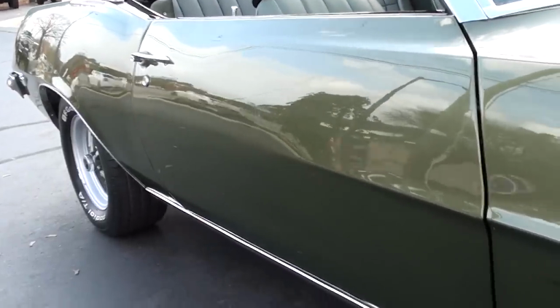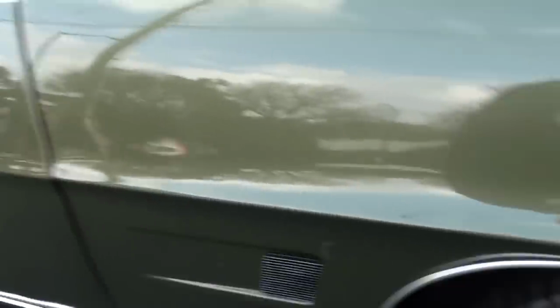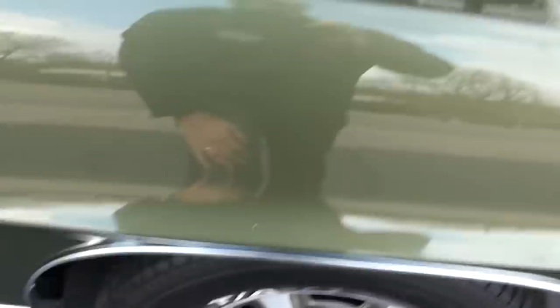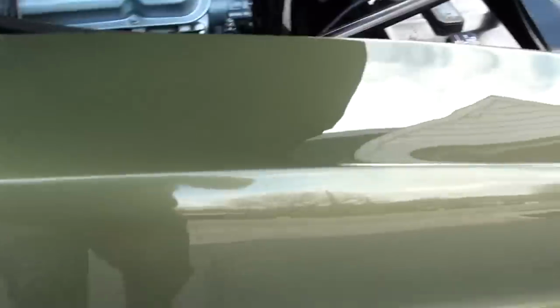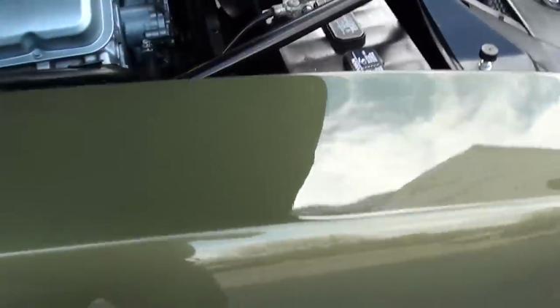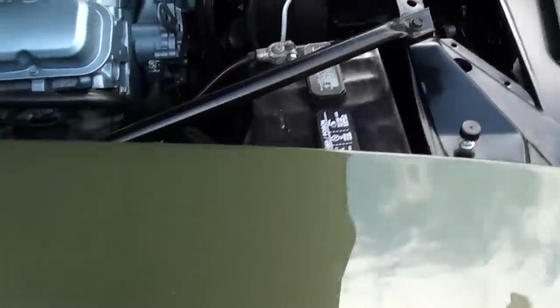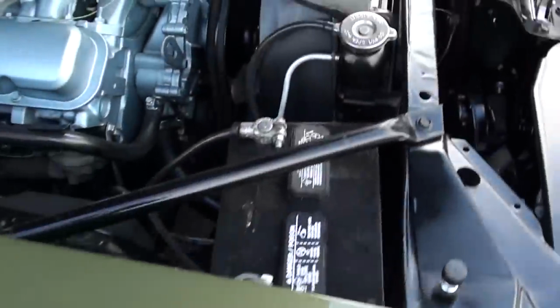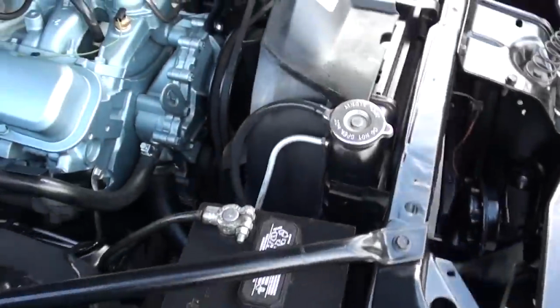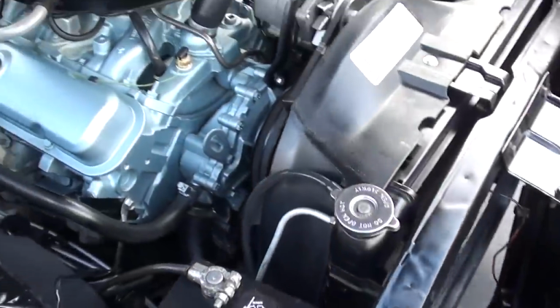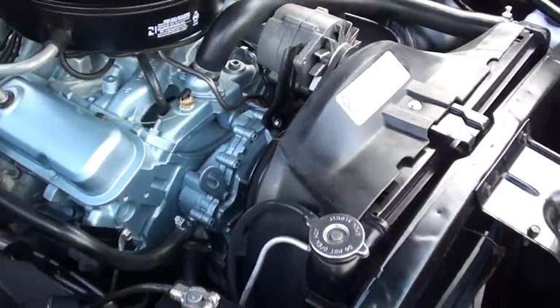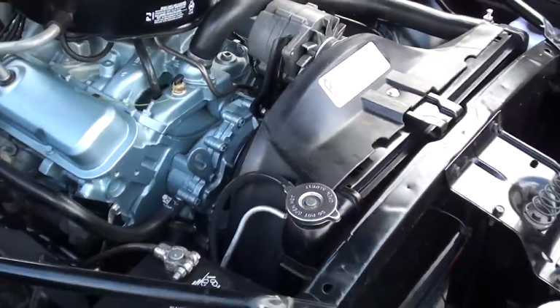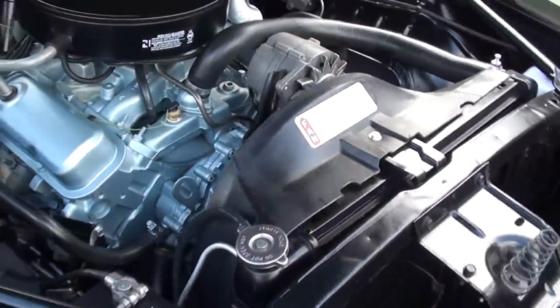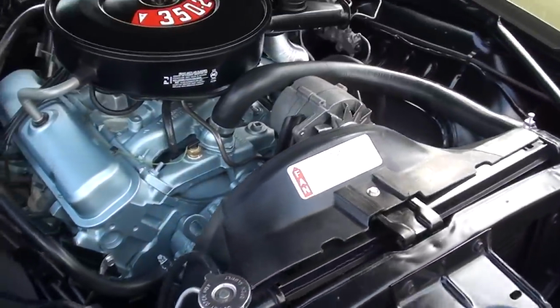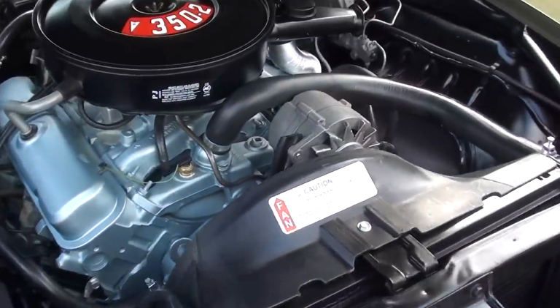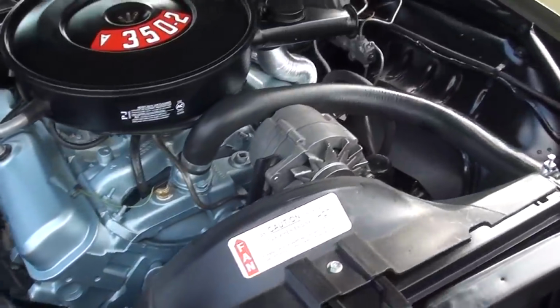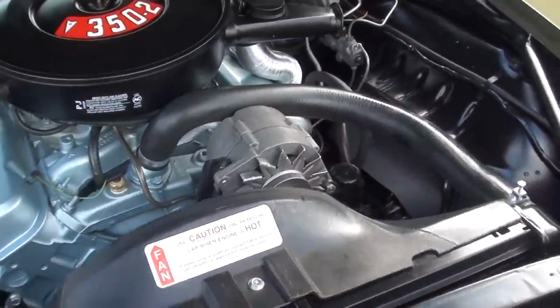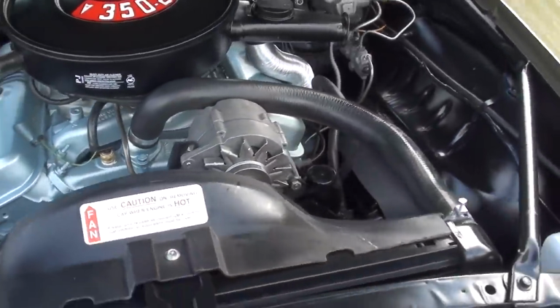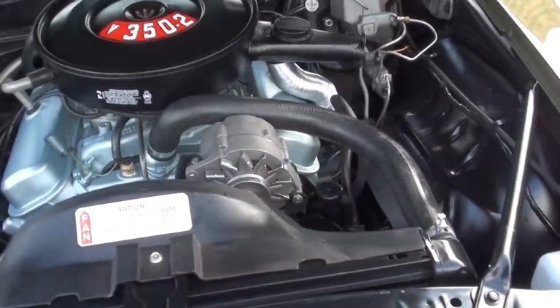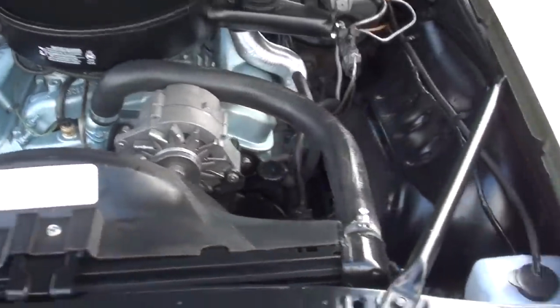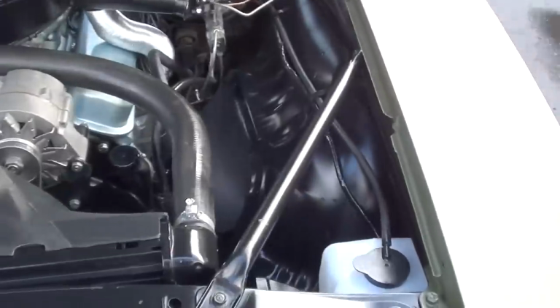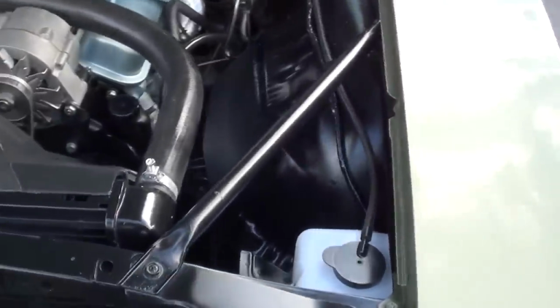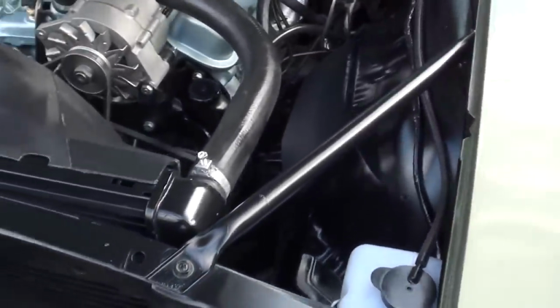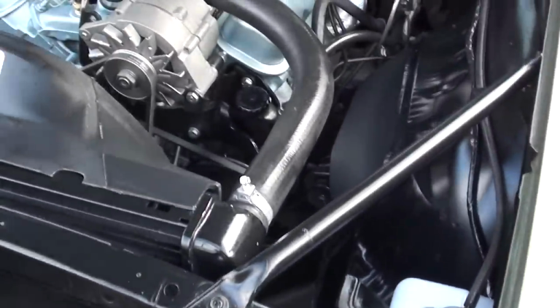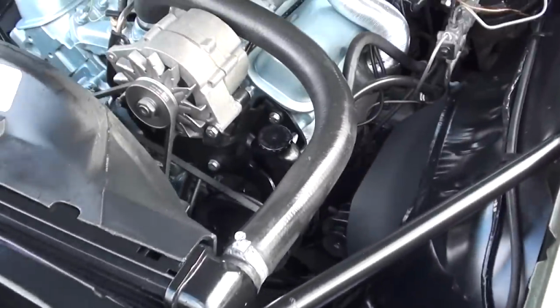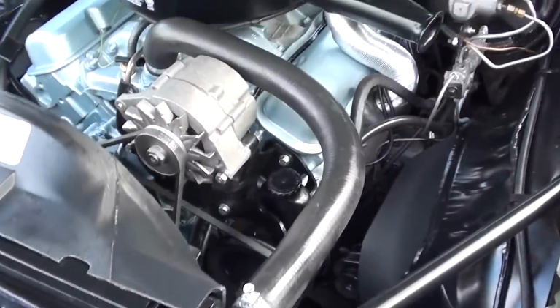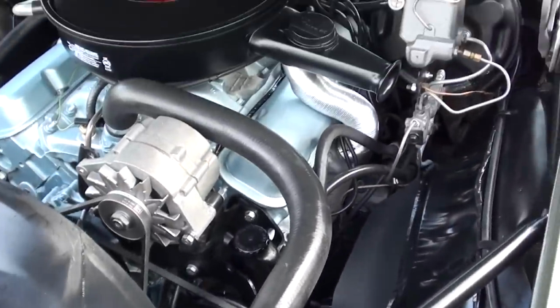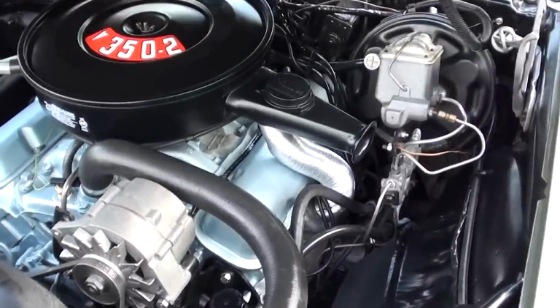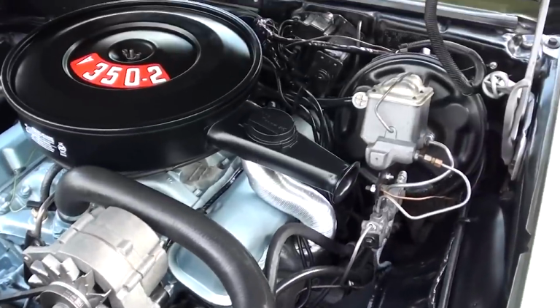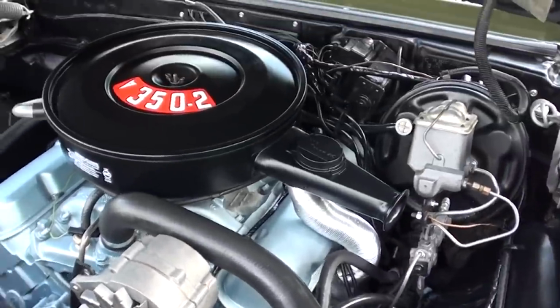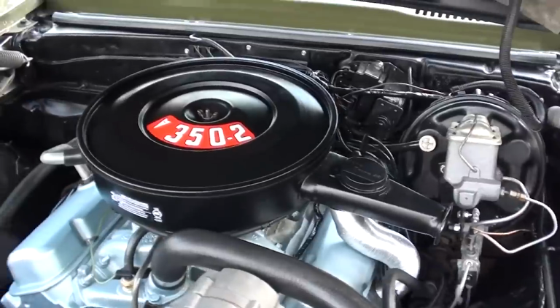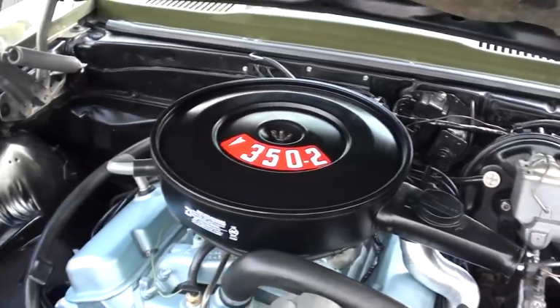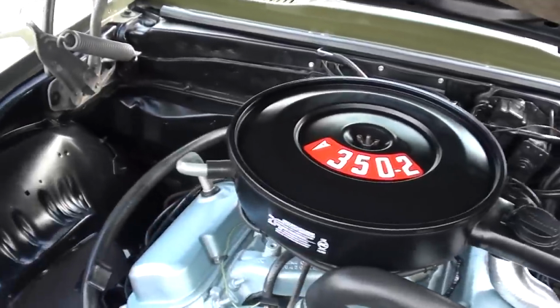It's got 59,000 miles — supposed to be the original miles on it. 350 two-barrel, stock intake and exhaust manifolds. Power steering, power disc brakes, 350 Turbo-Hydramatic transmission.